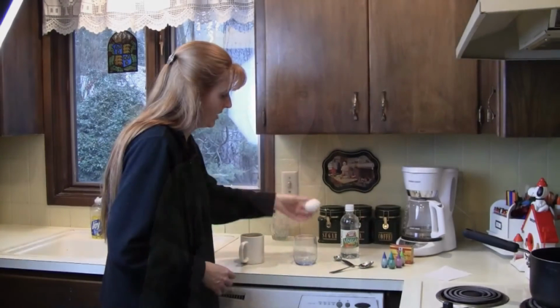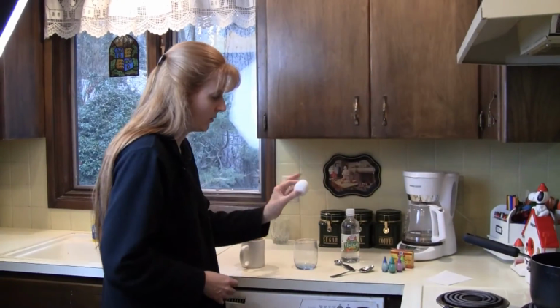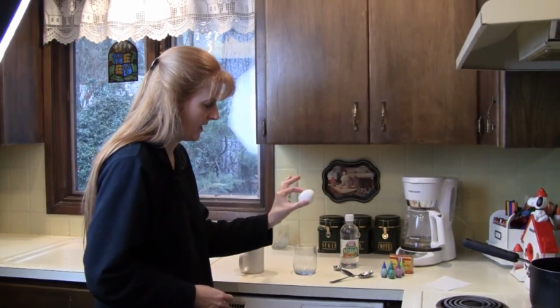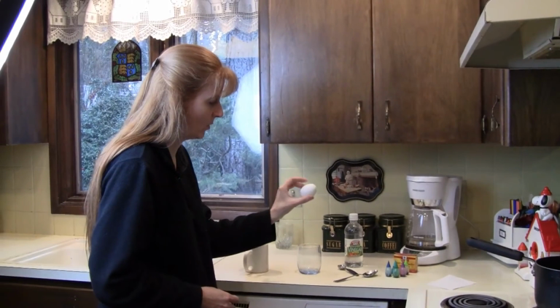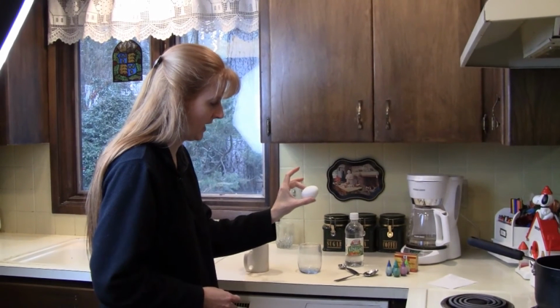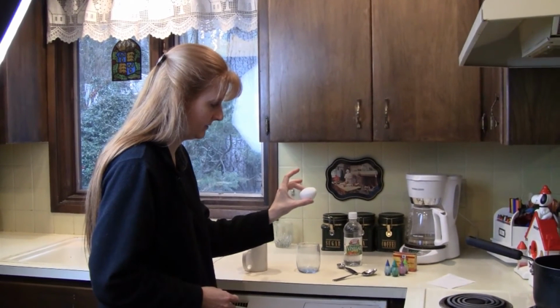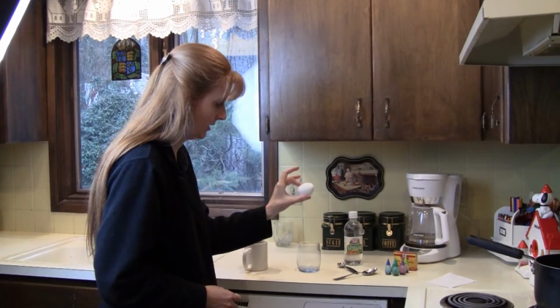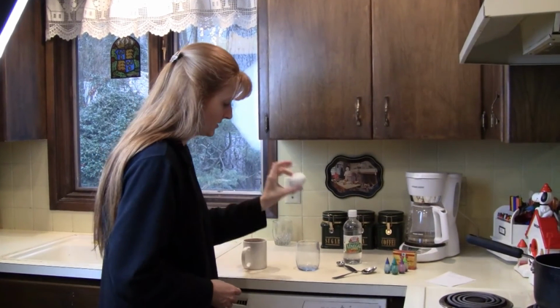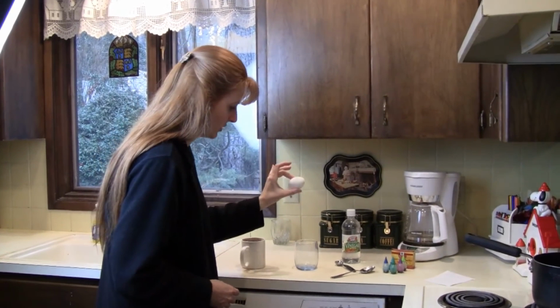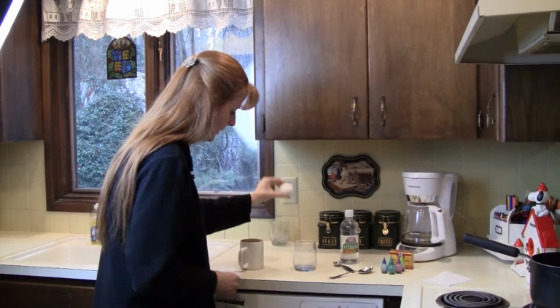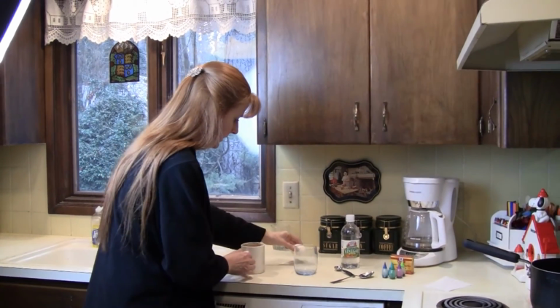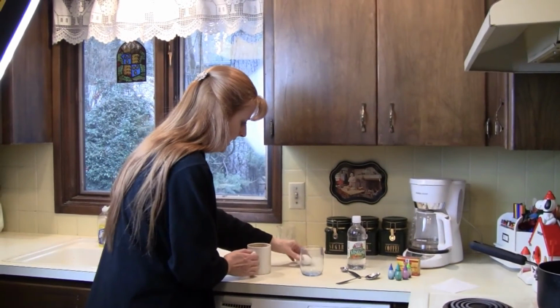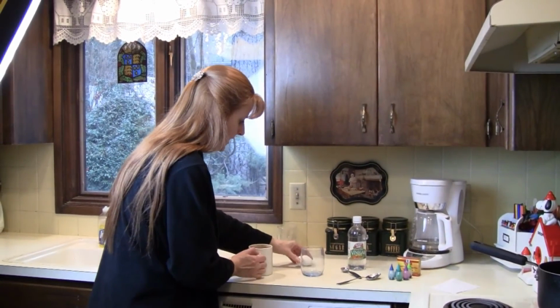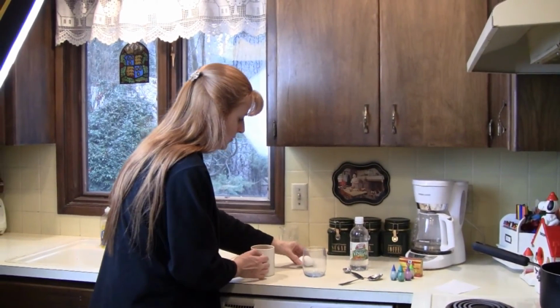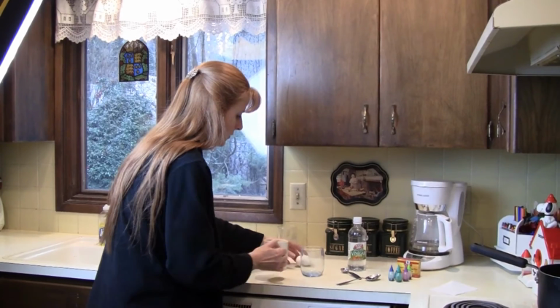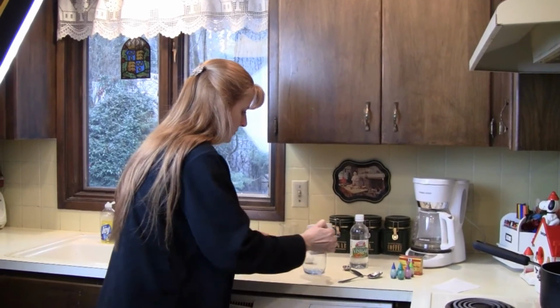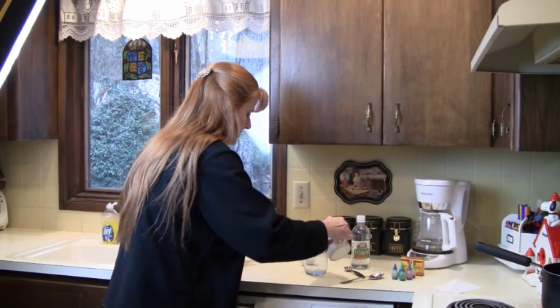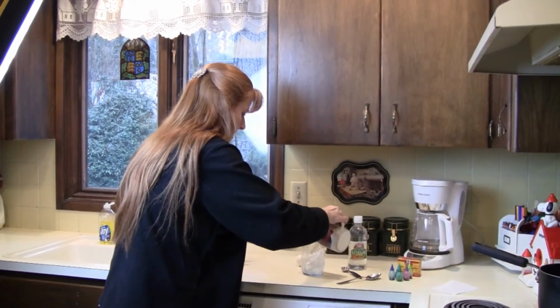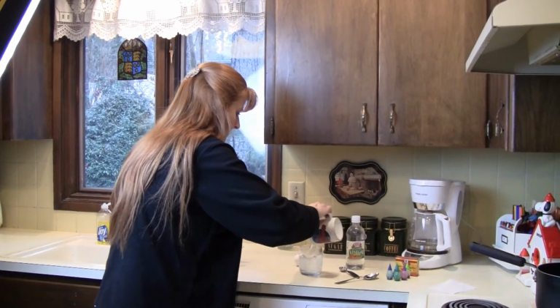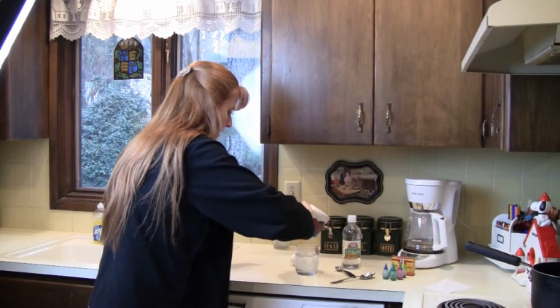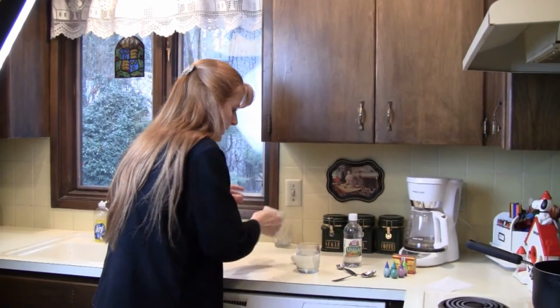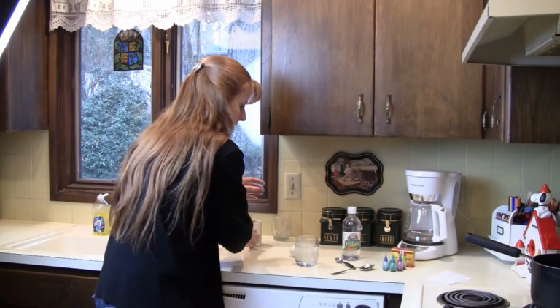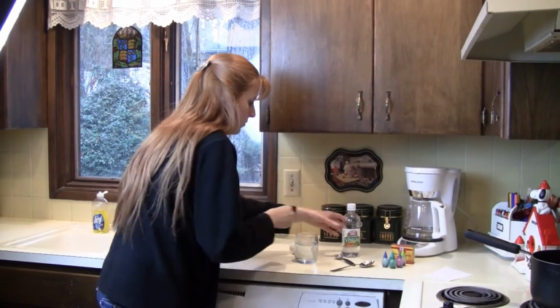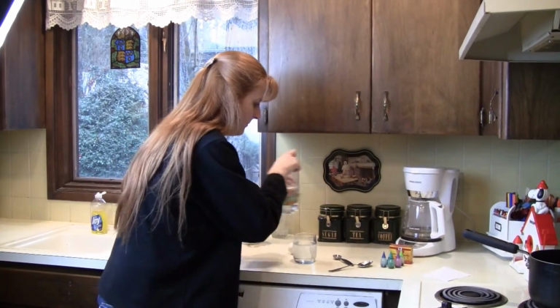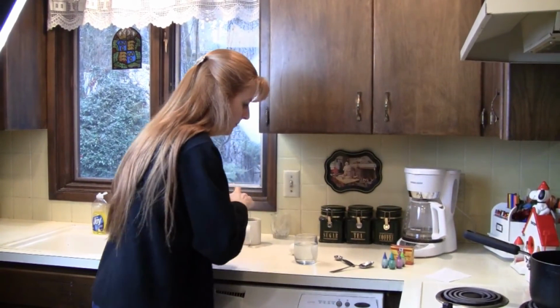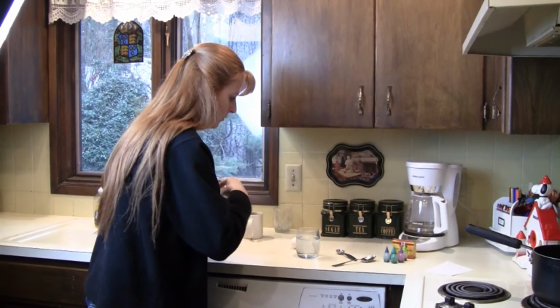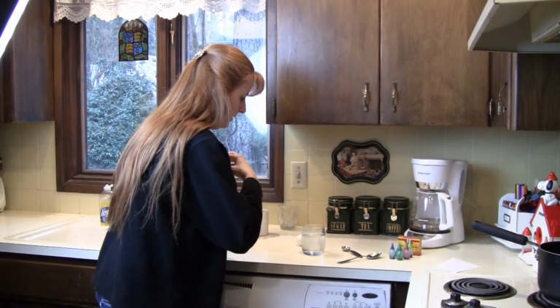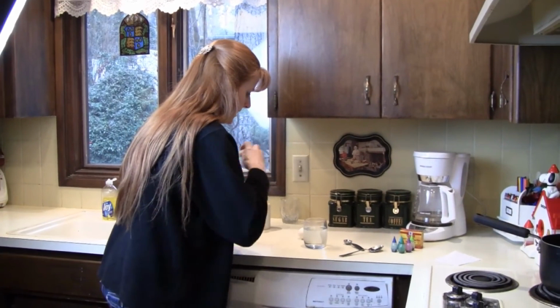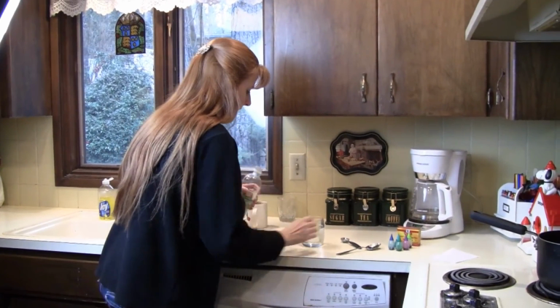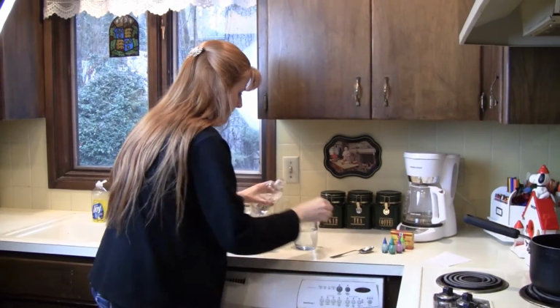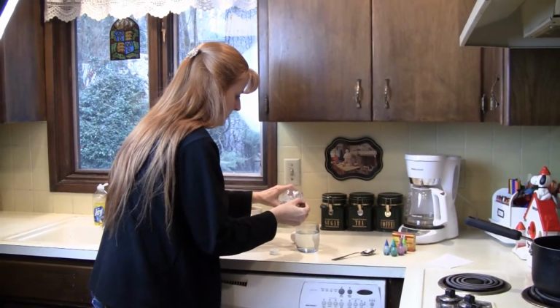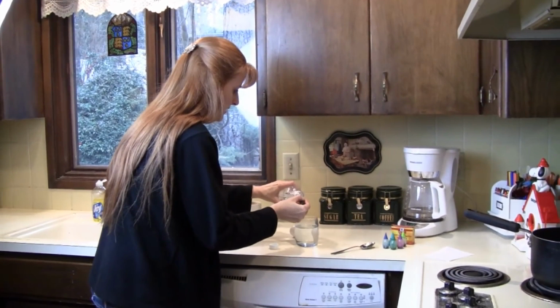Here we are with a boiled egg. Make sure you boil an egg, and then we are going to put one cup of hot boiling water and two cups of vinegar.